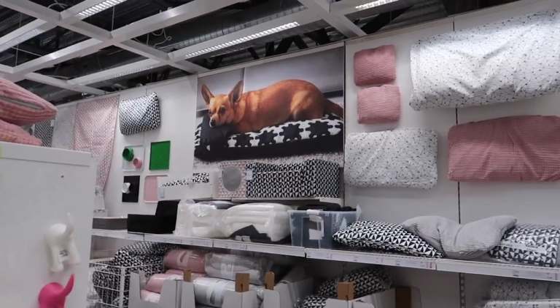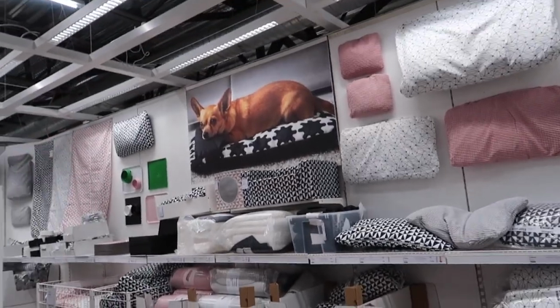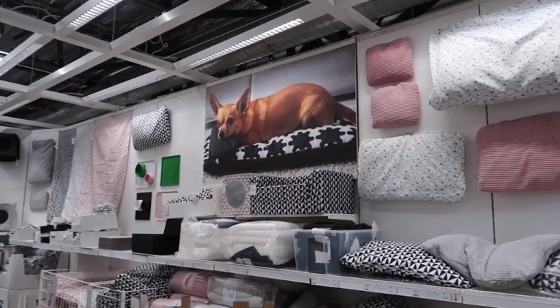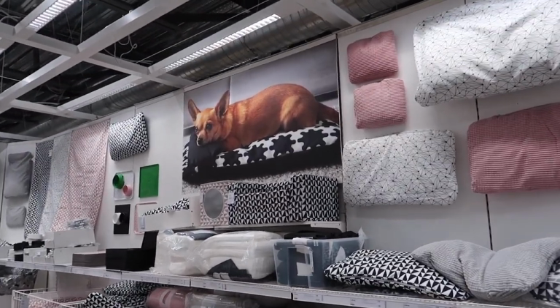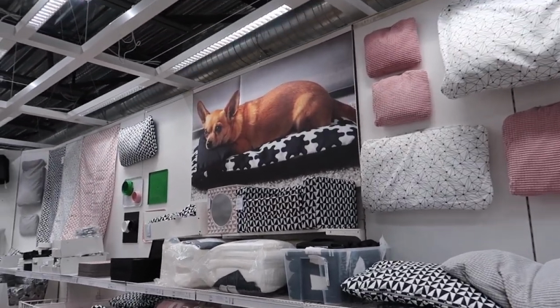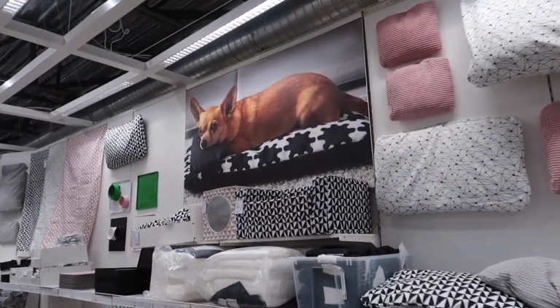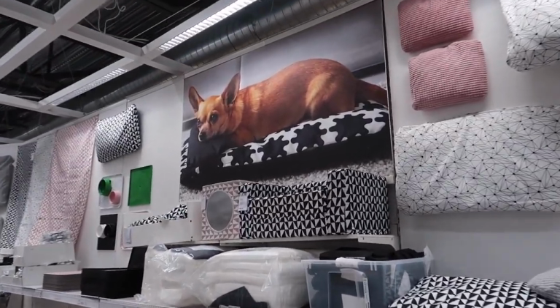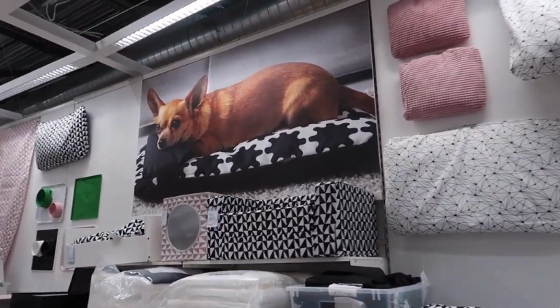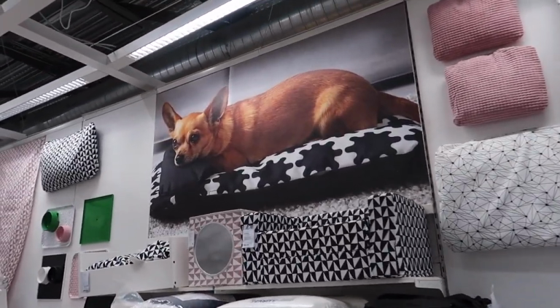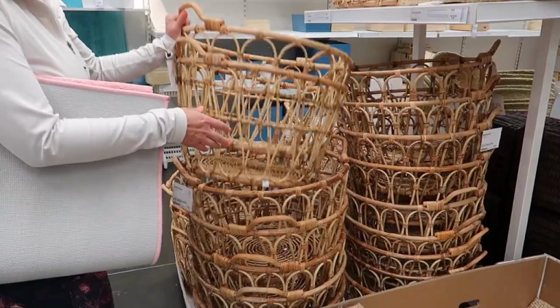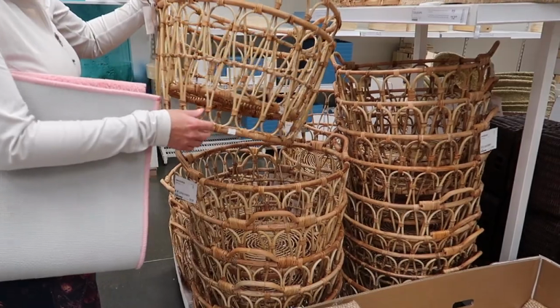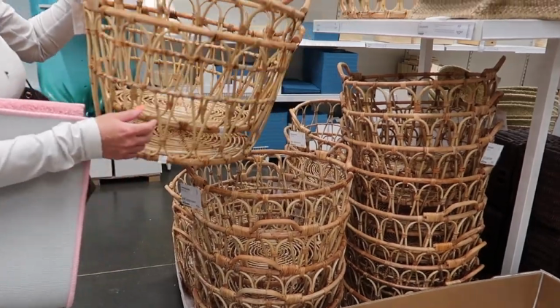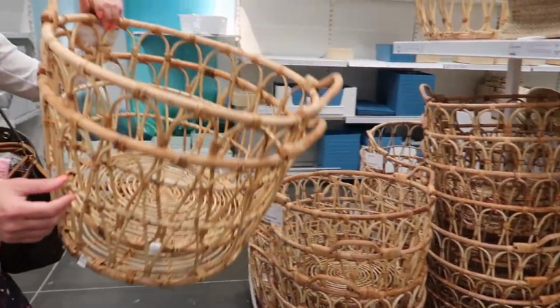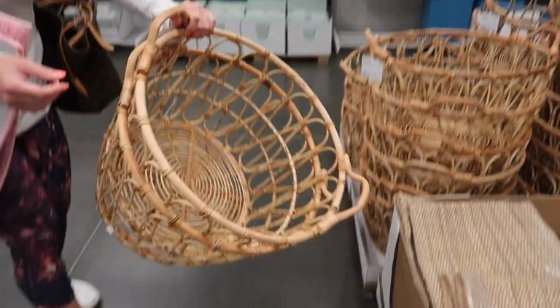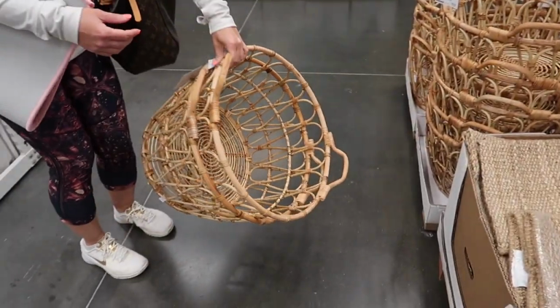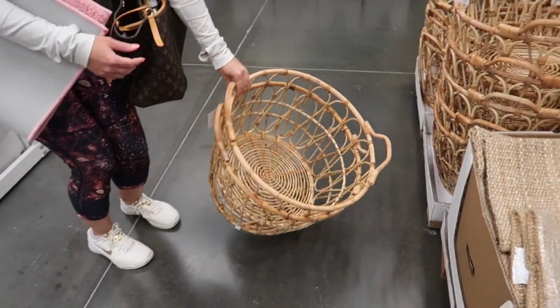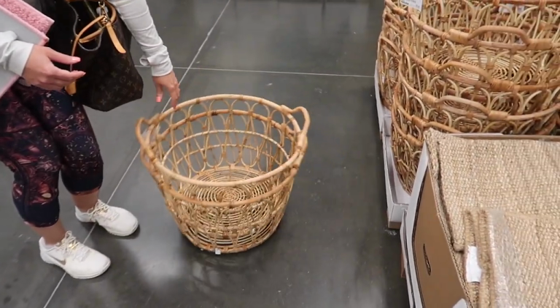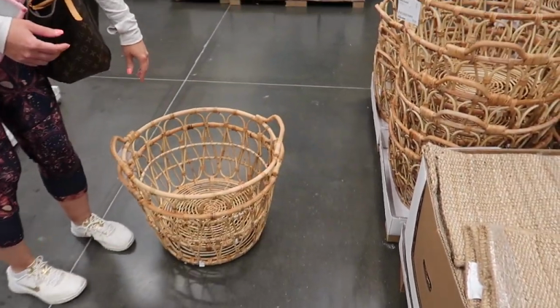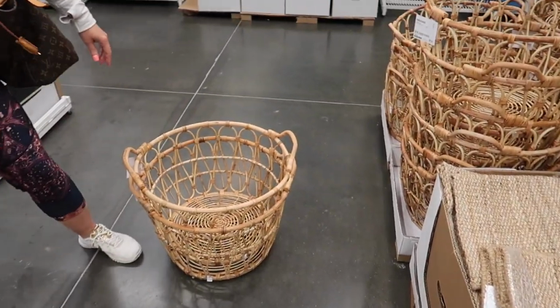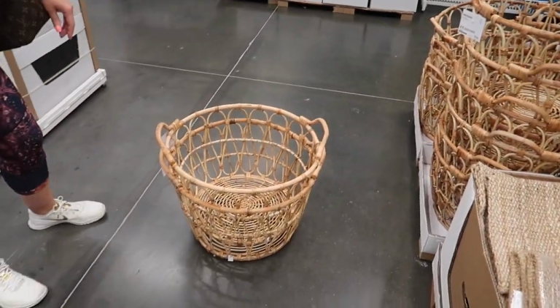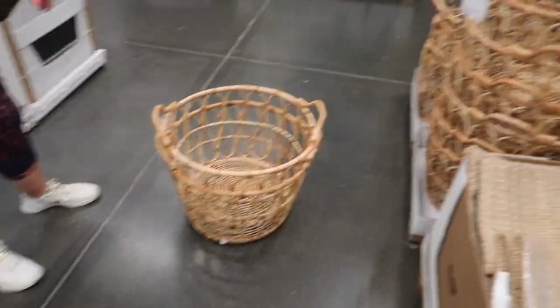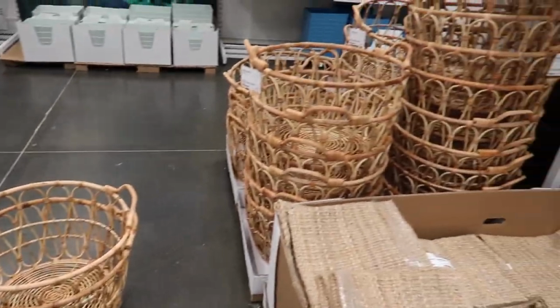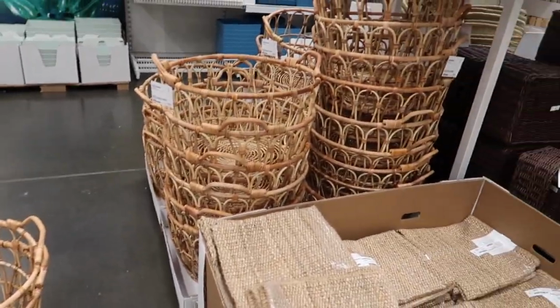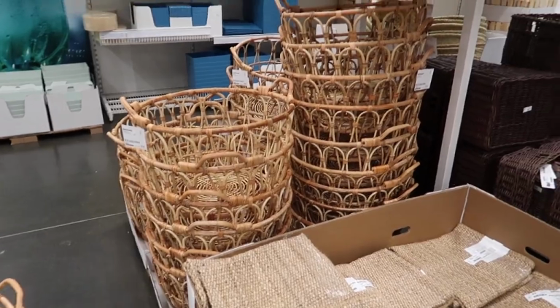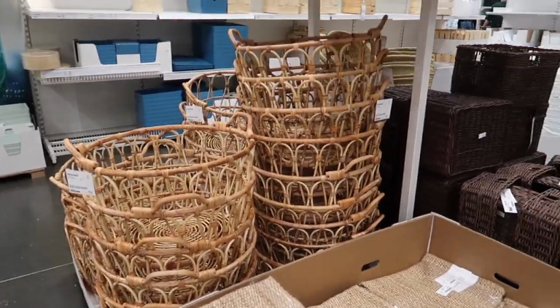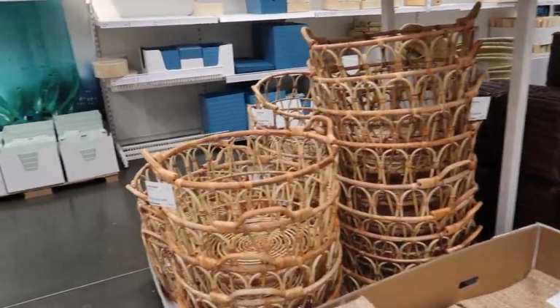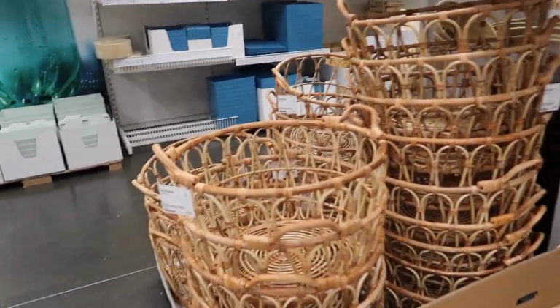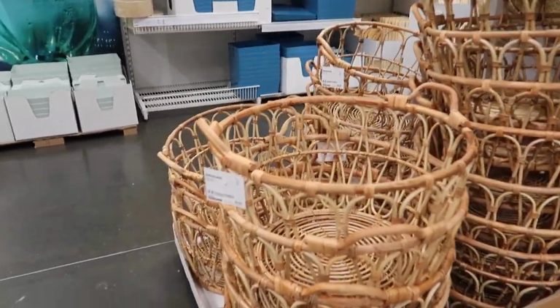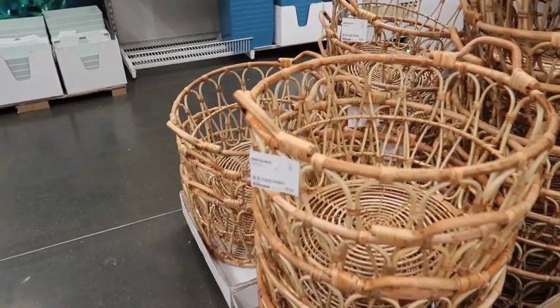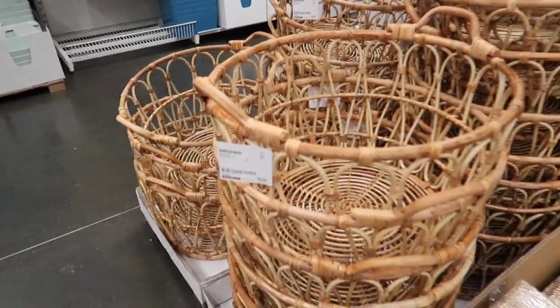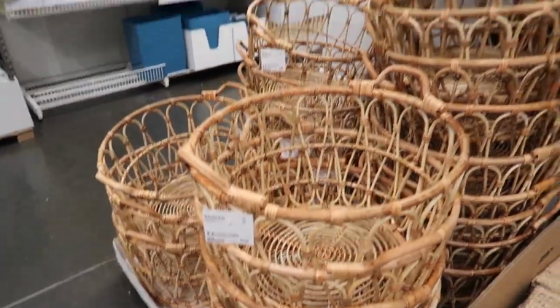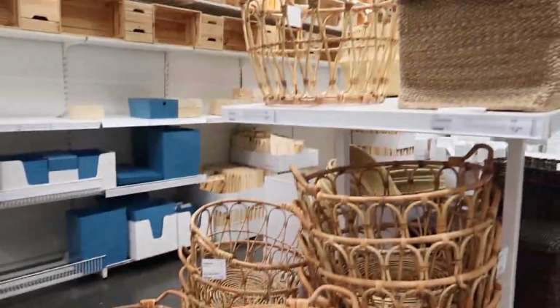Found my dog at IKEA. I like it. That's the one I showed you earlier that I said I liked. Snidad basket.